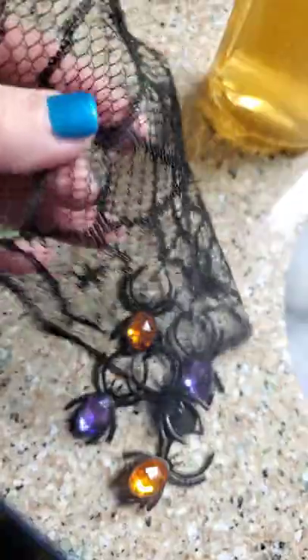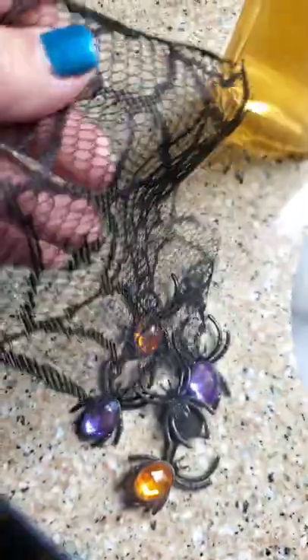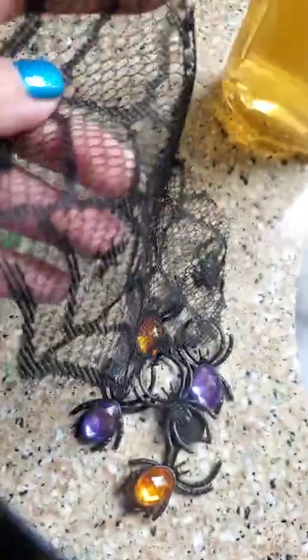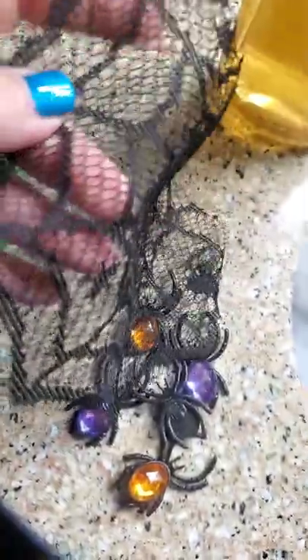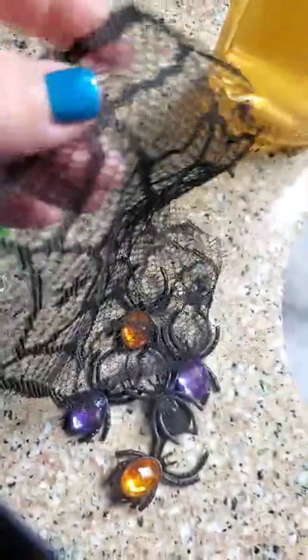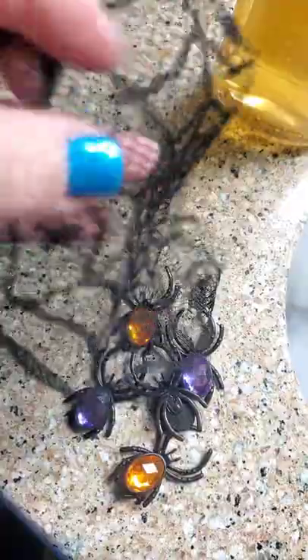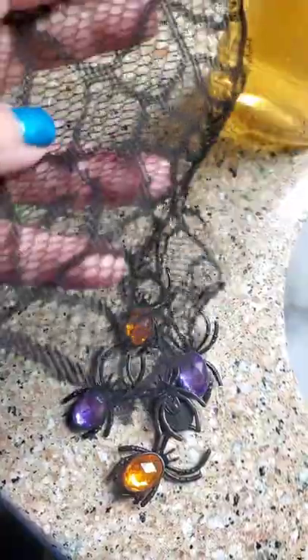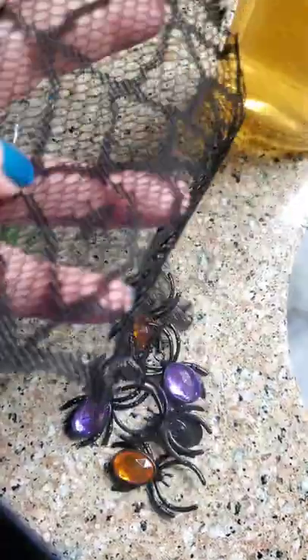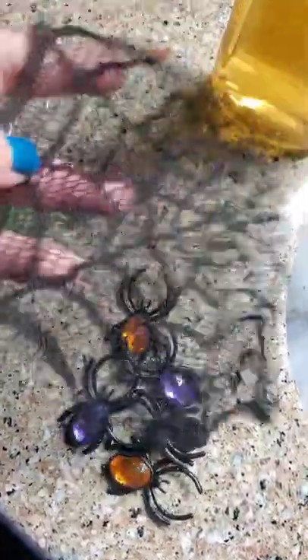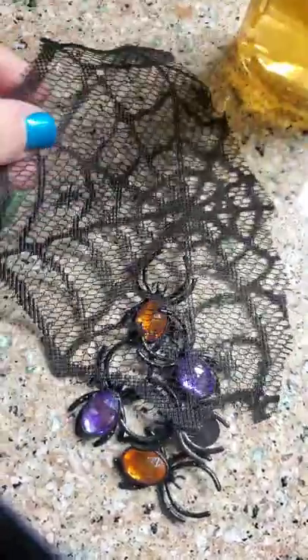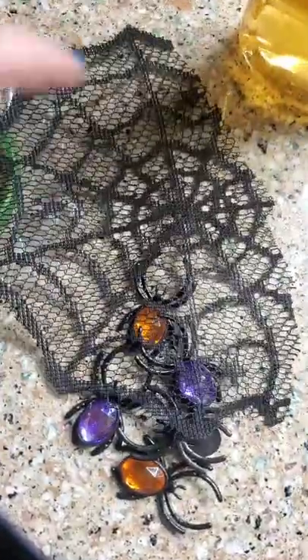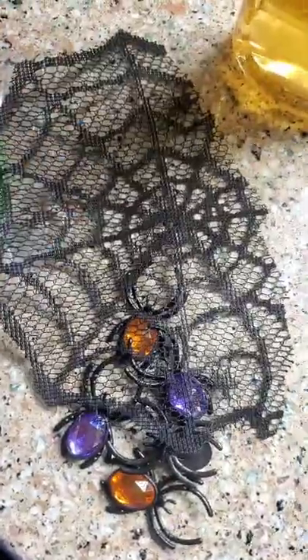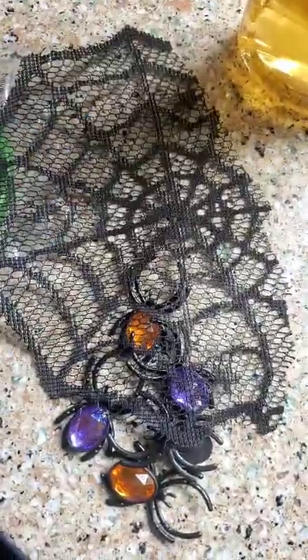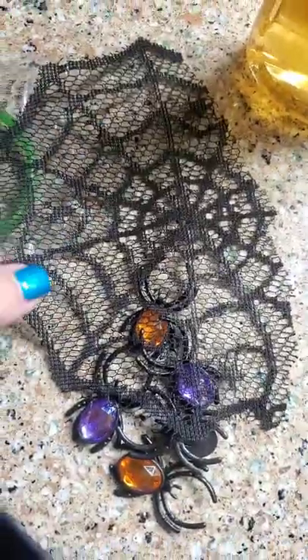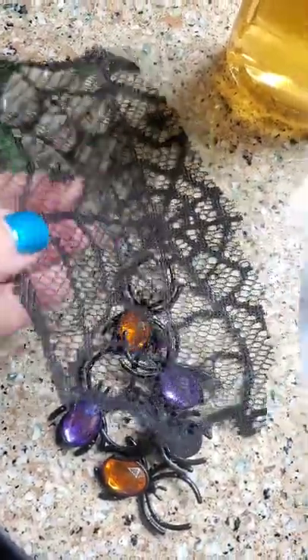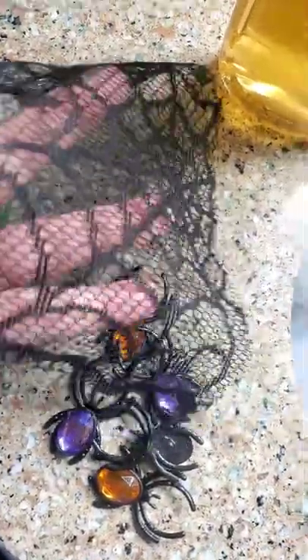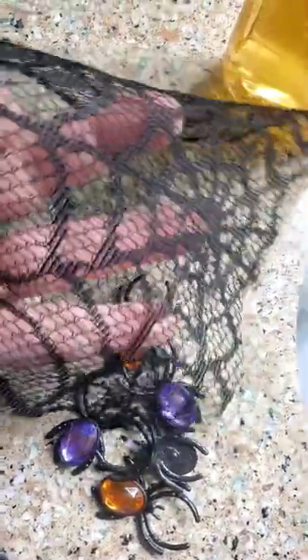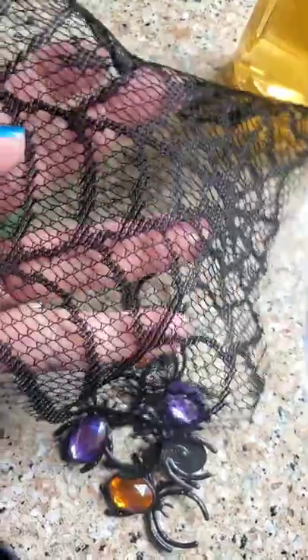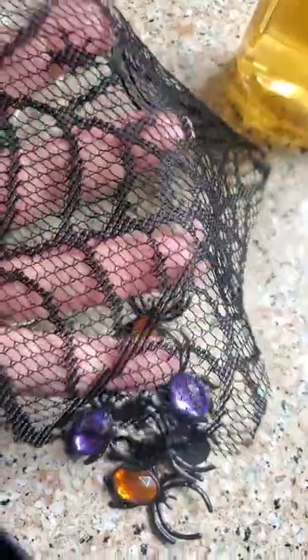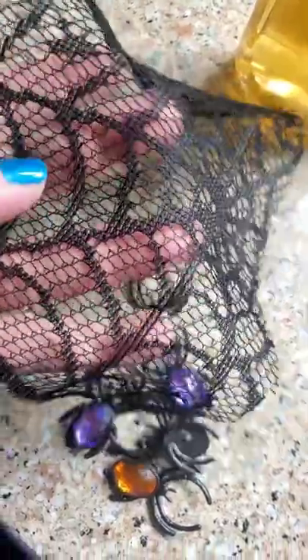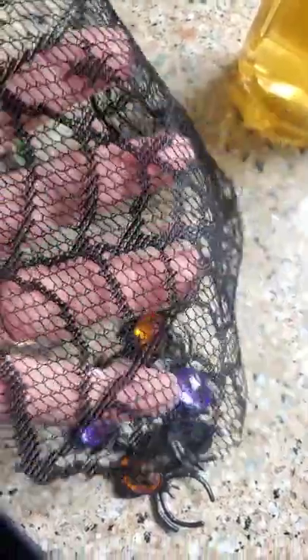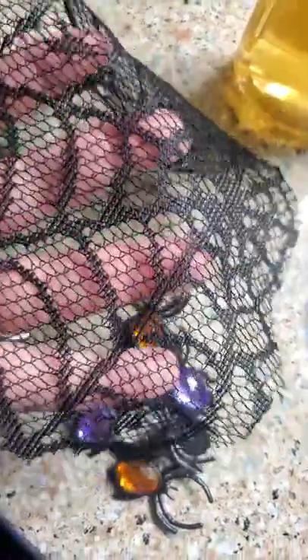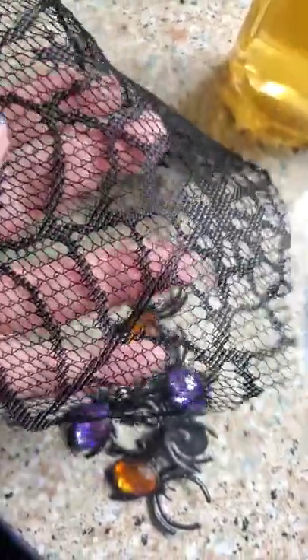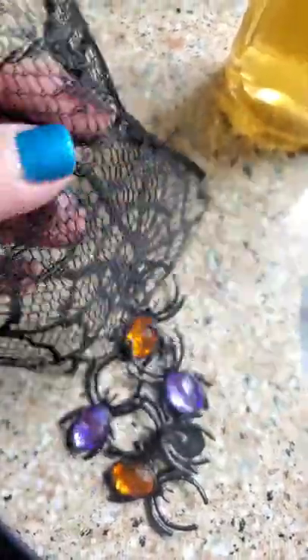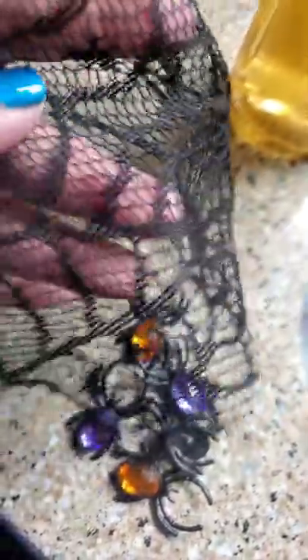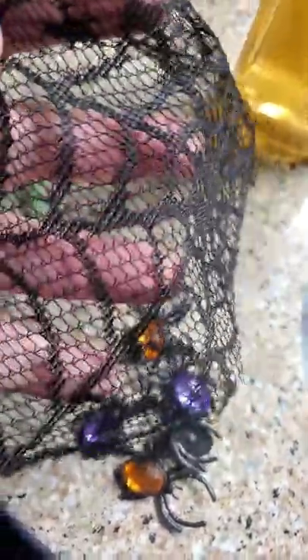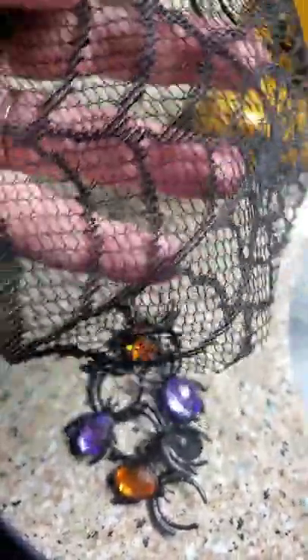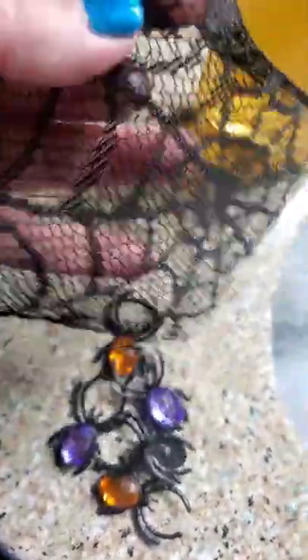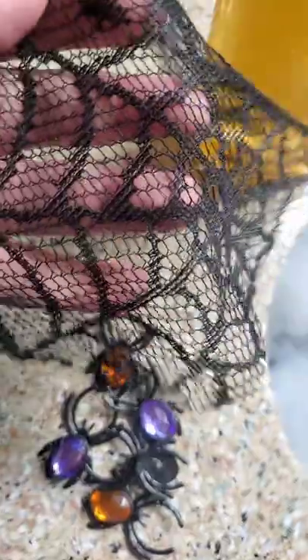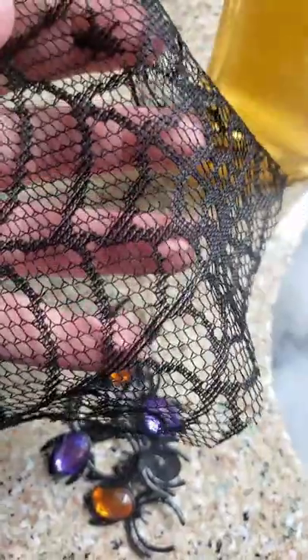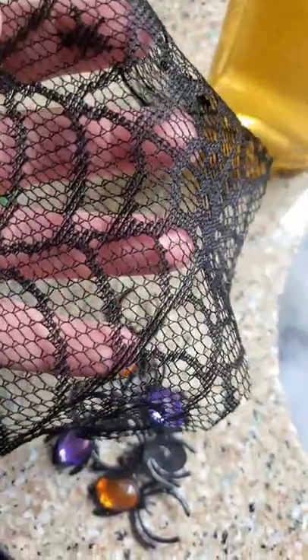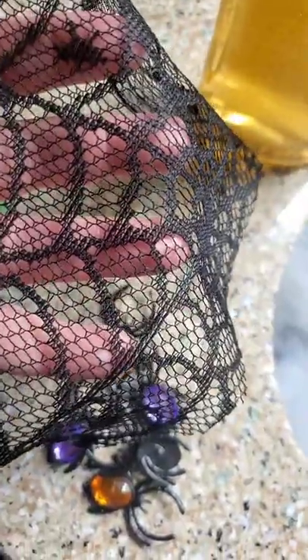I happen to have a bit of this lace from a craft project and it is spidery, but you can use a bit of any lace or spider webbing — anything really that will go inside of there and make it look more spooktacular.